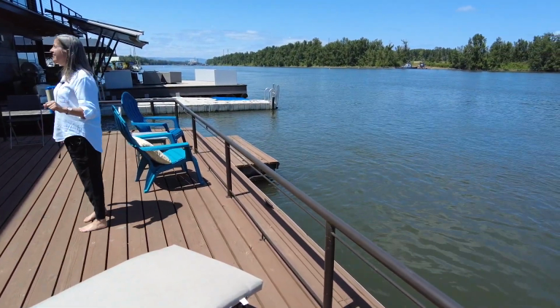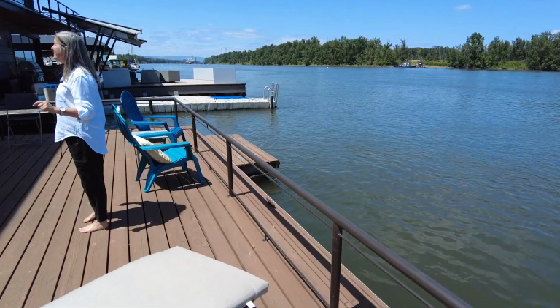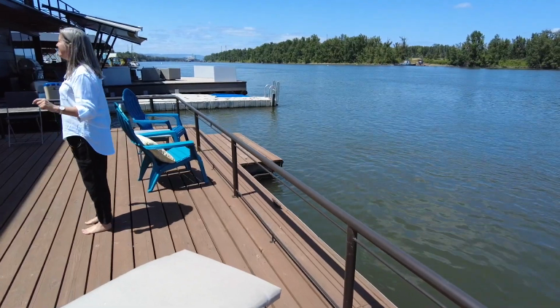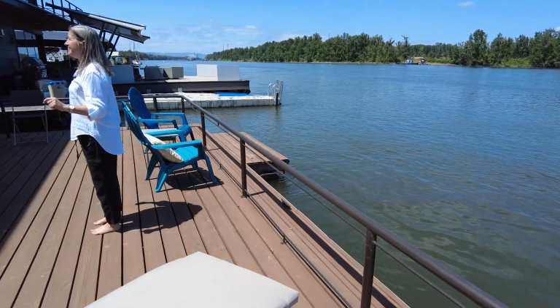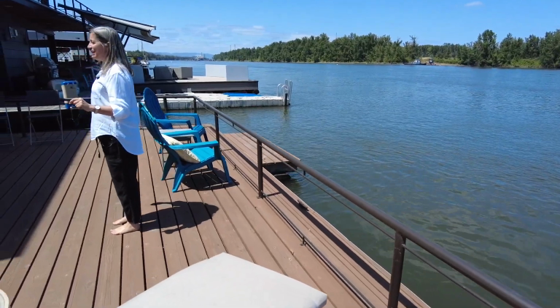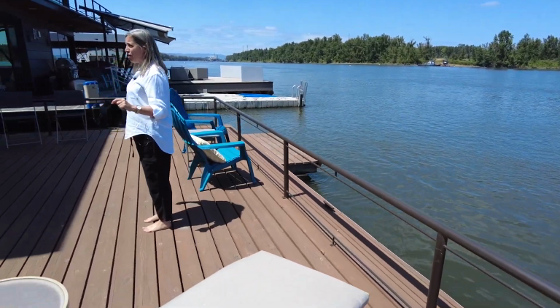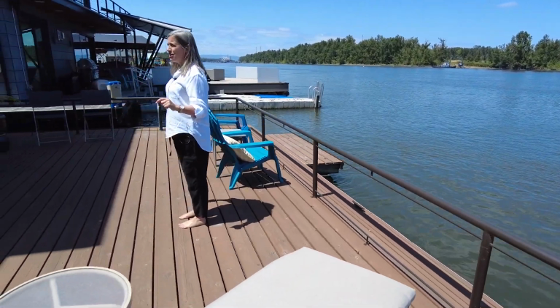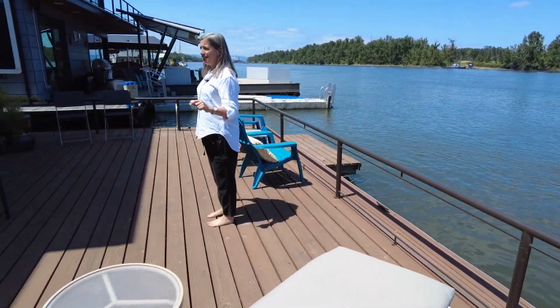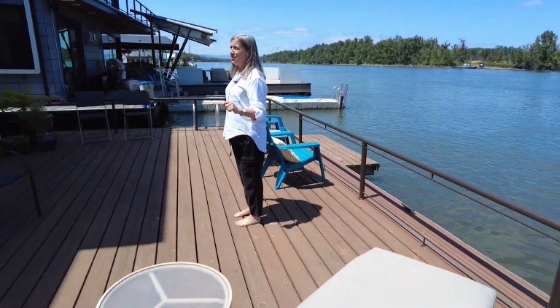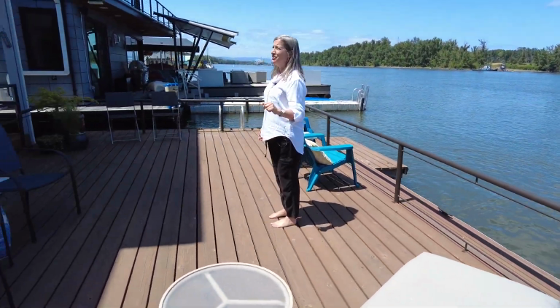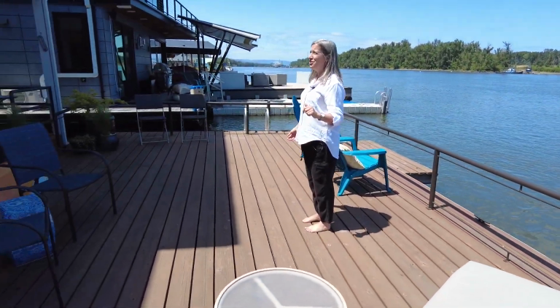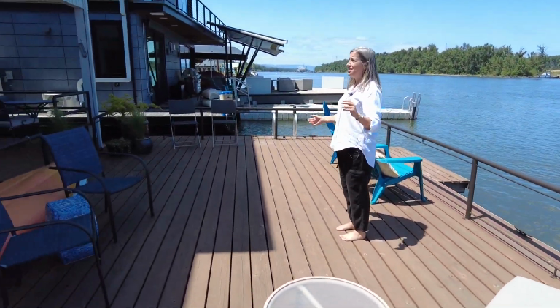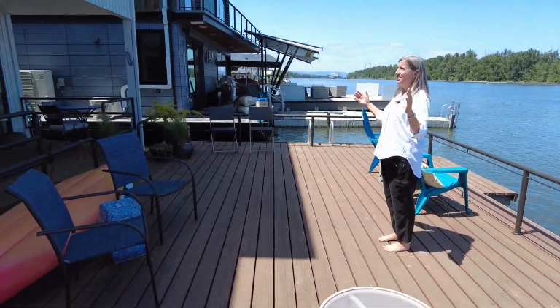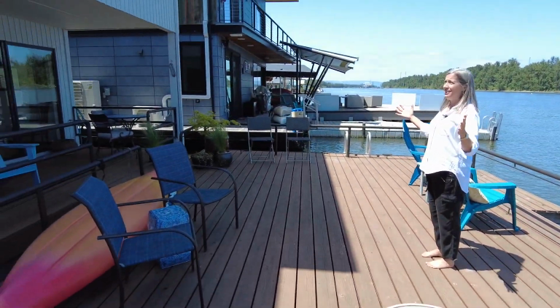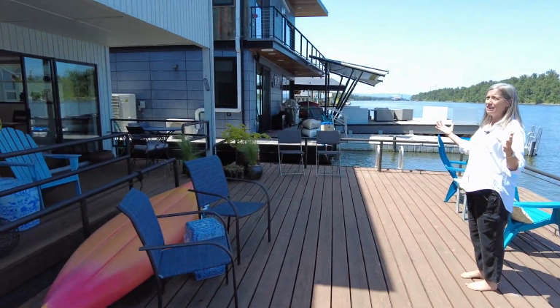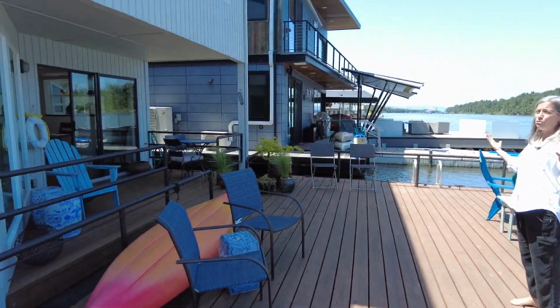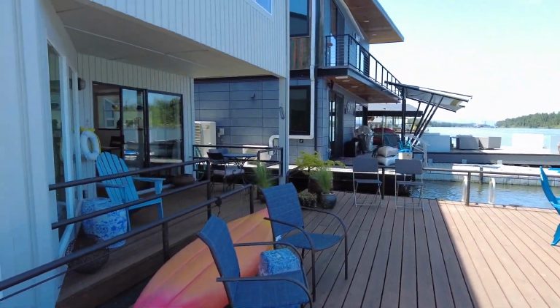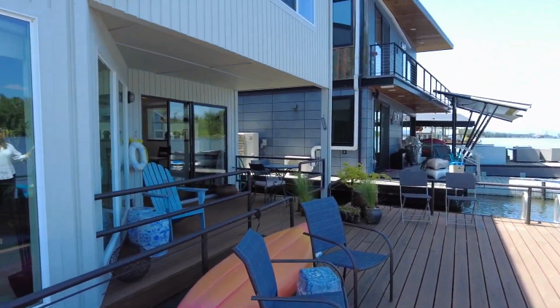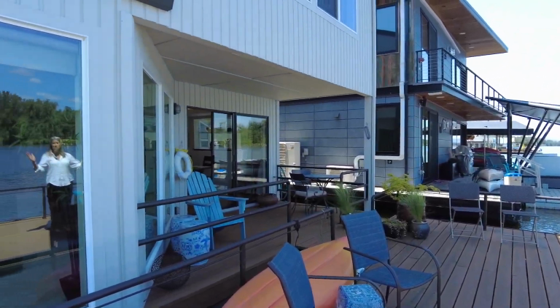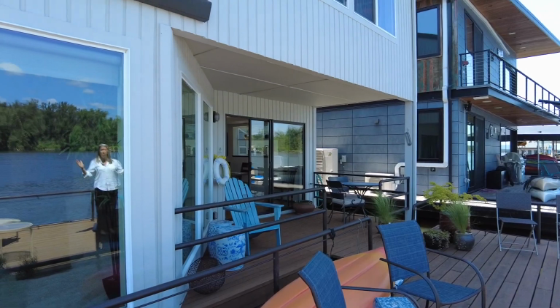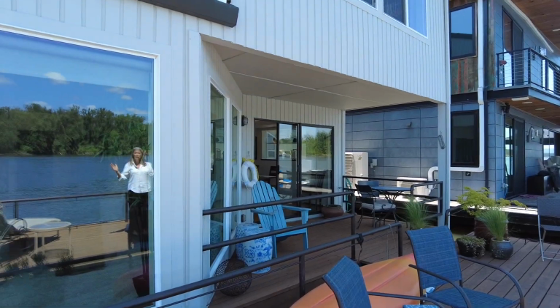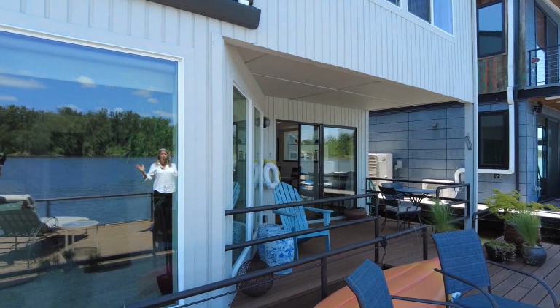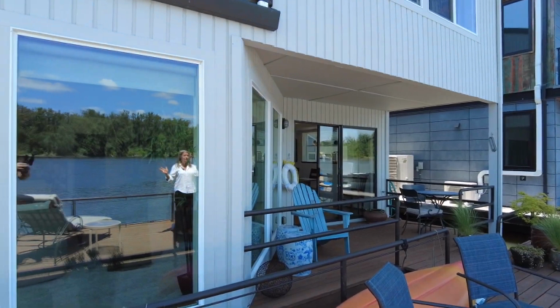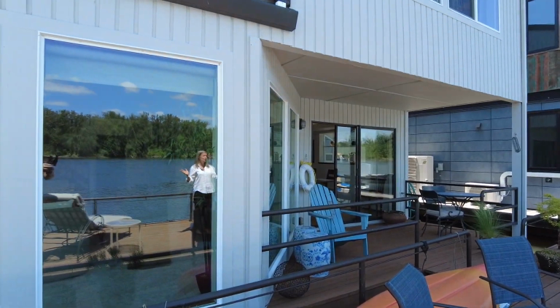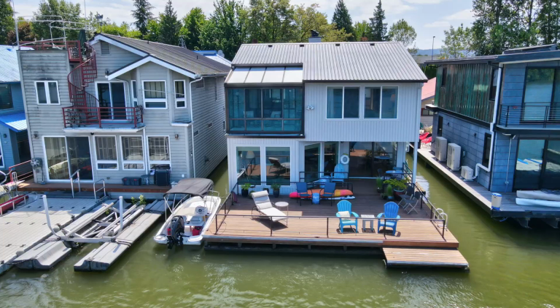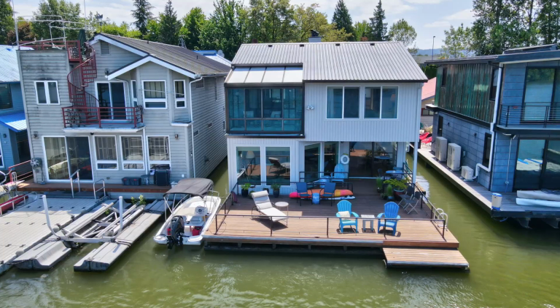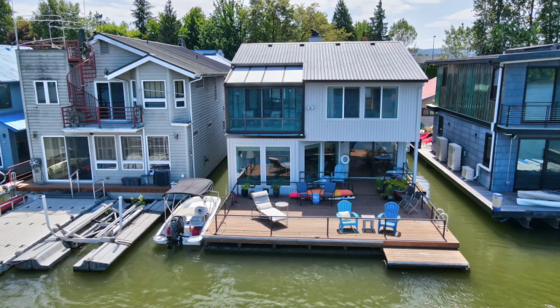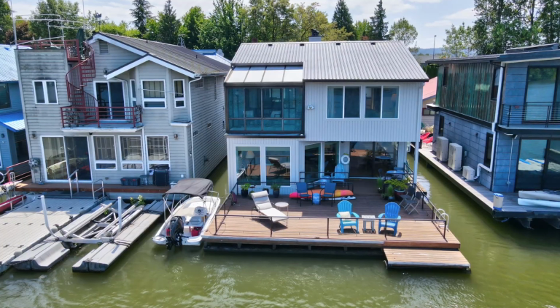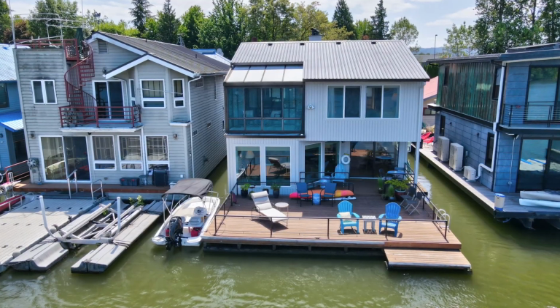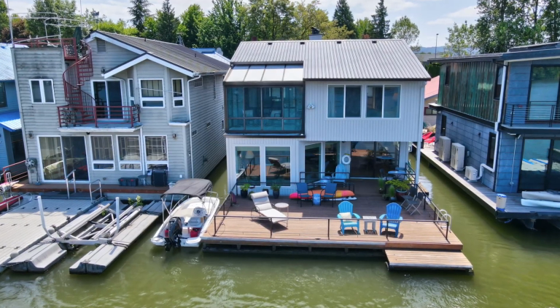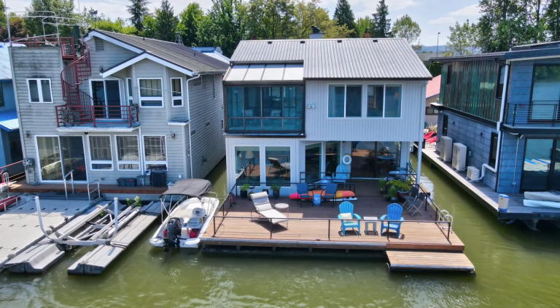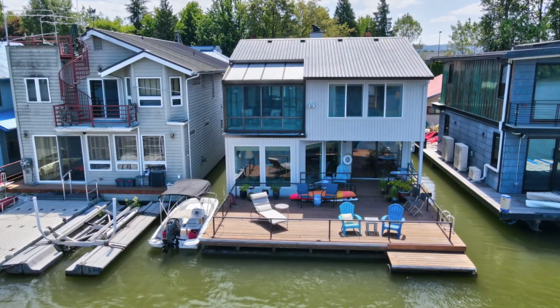Look how pretty it is too — just the river point of view. This is a very handsome house with interesting lines.